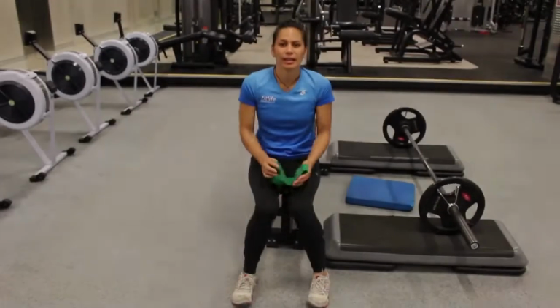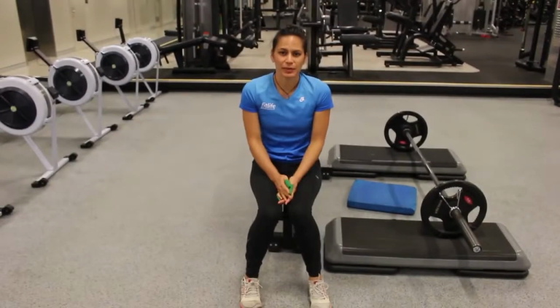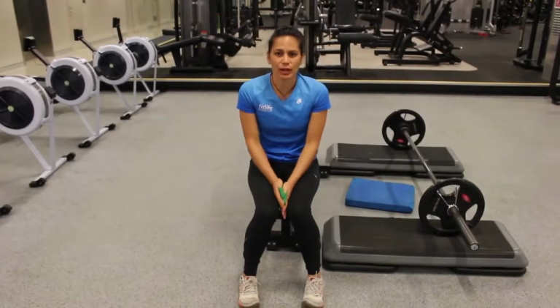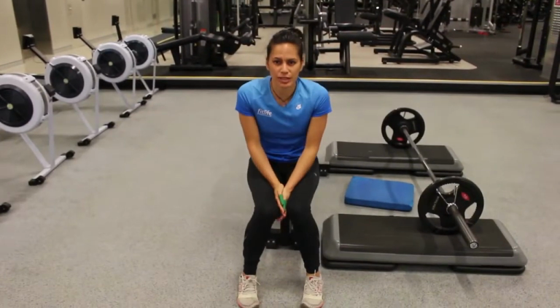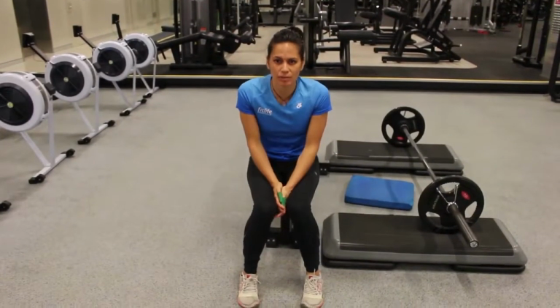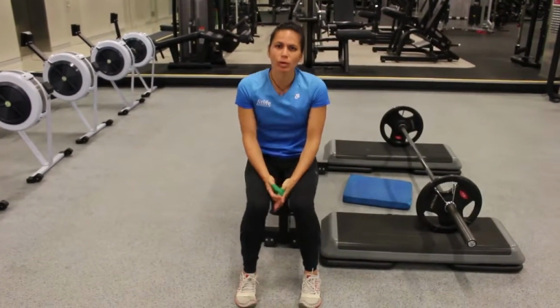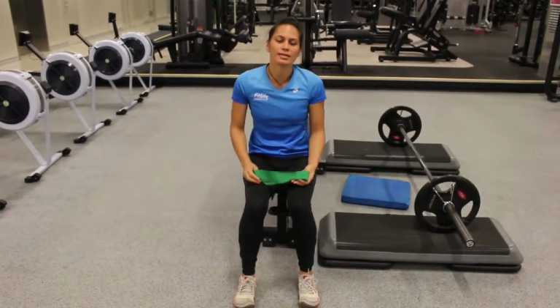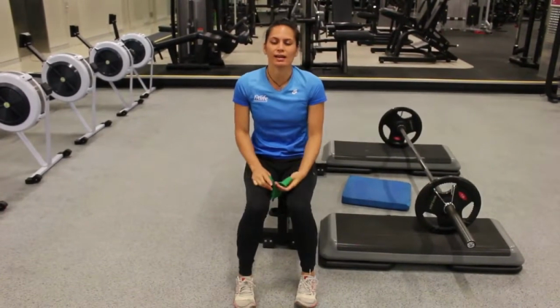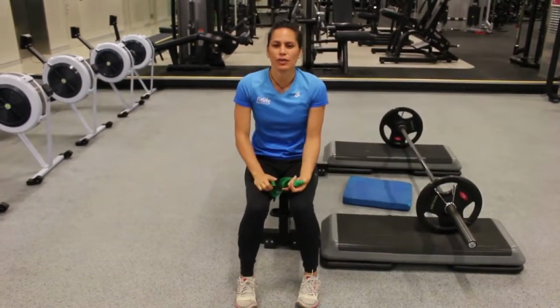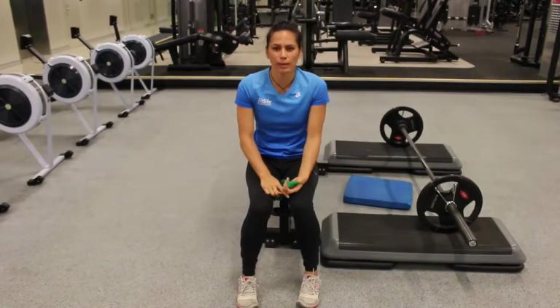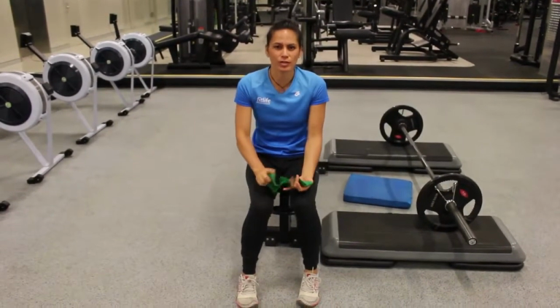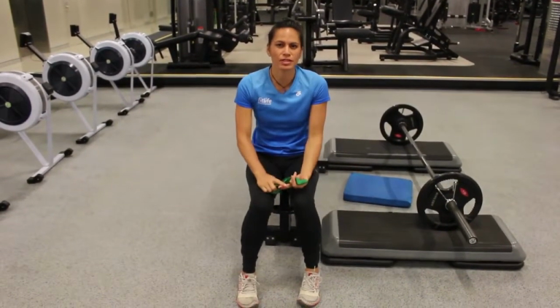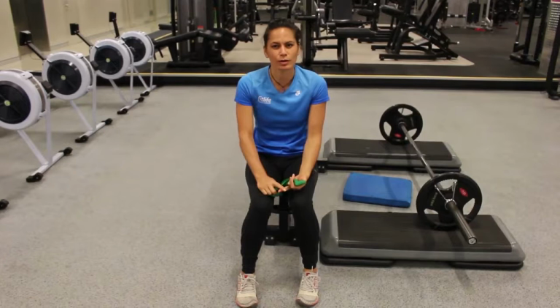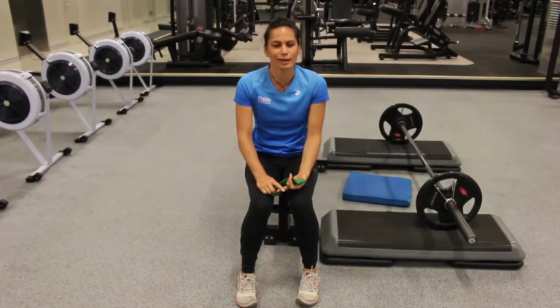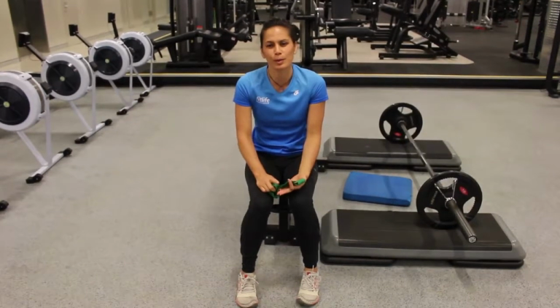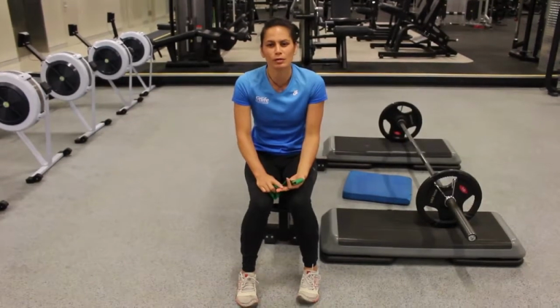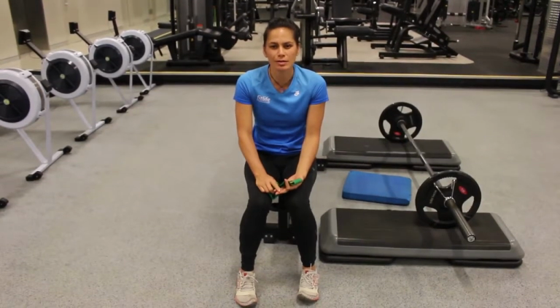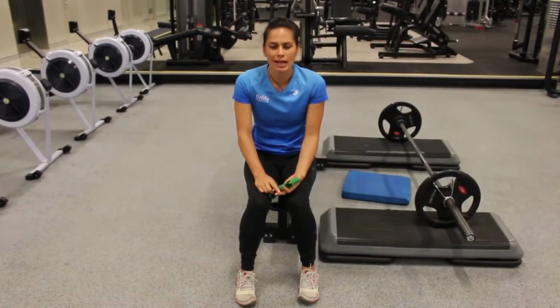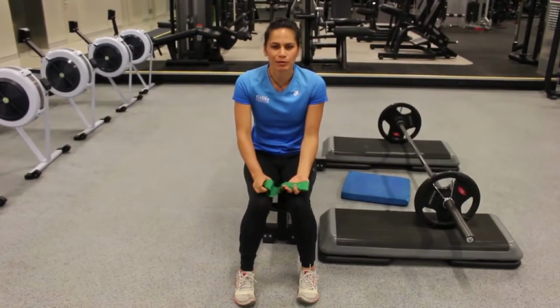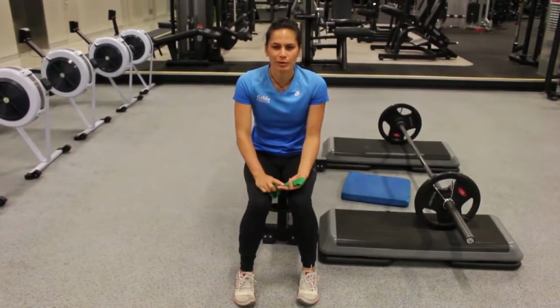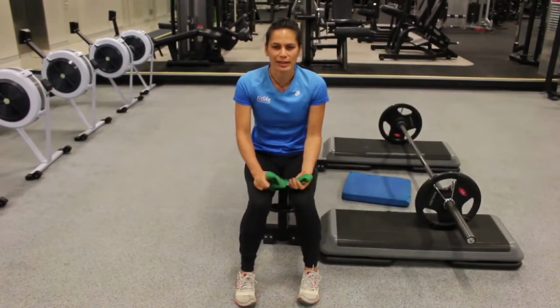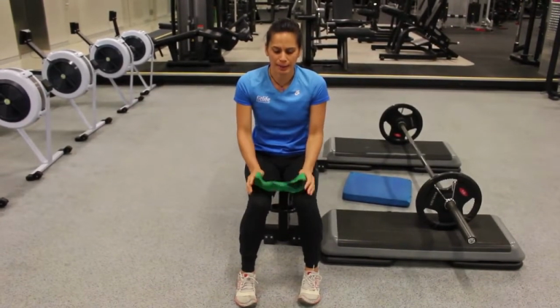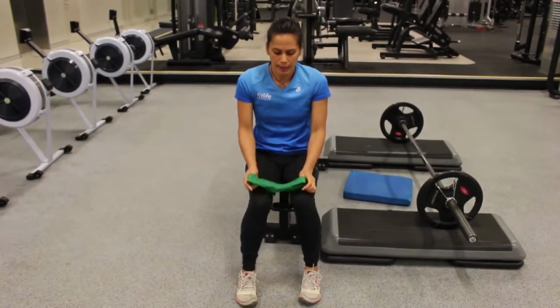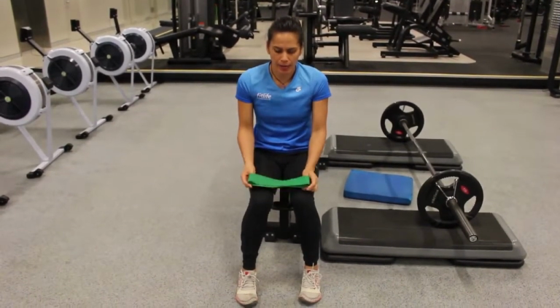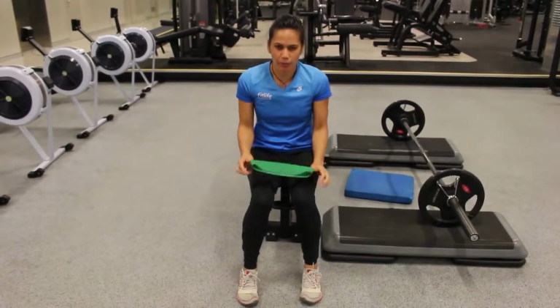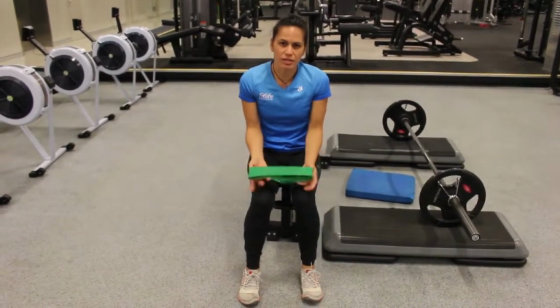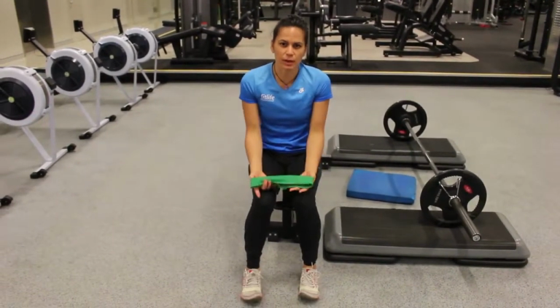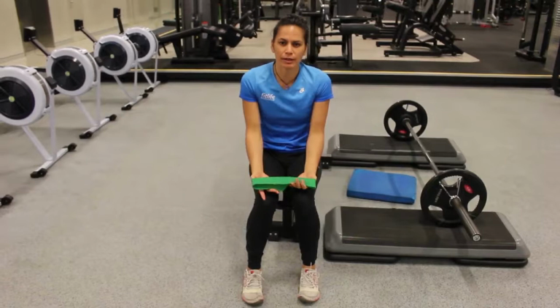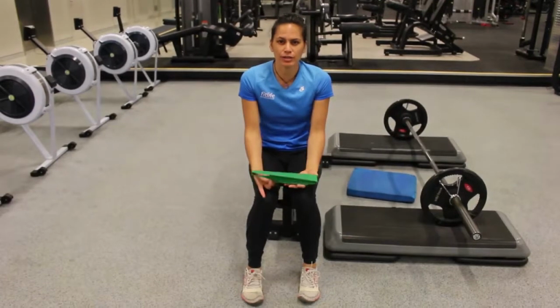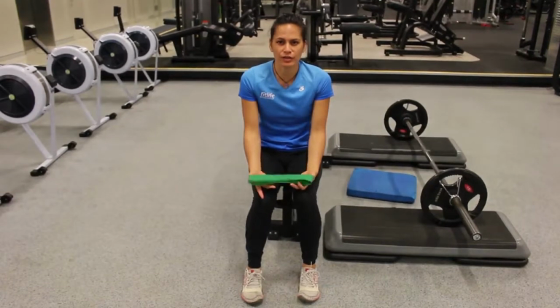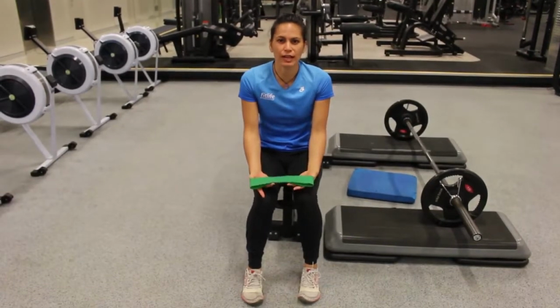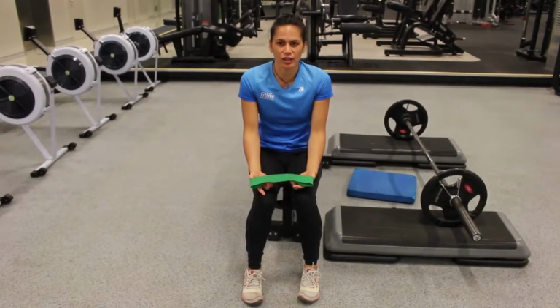We're going to go through some tubing walks. We've got the crab walks, monster walks, and I call them the moon walks. What this is primarily for is glute activation.